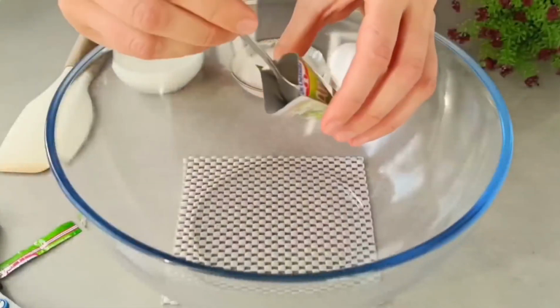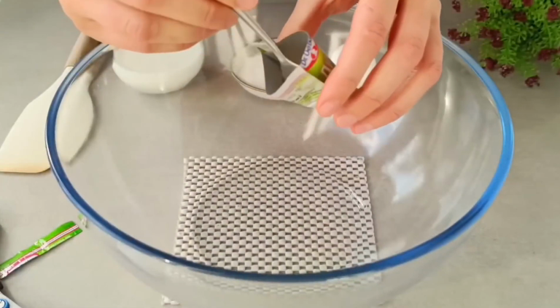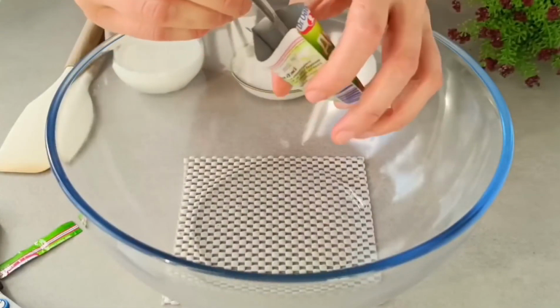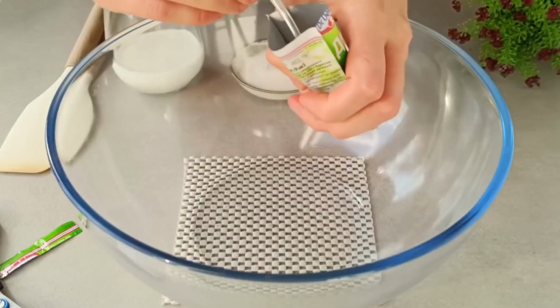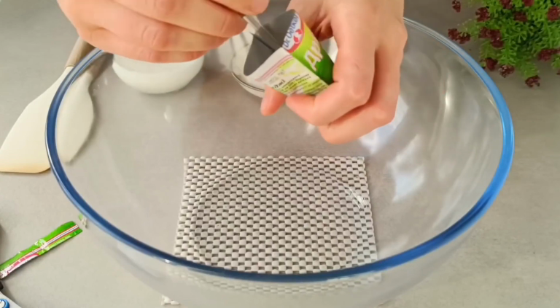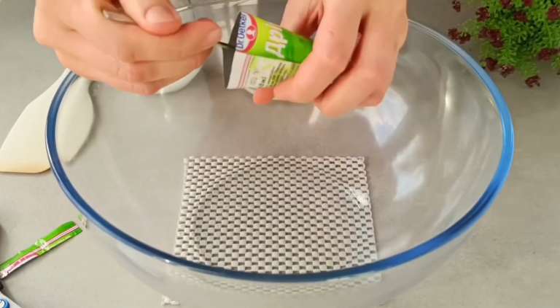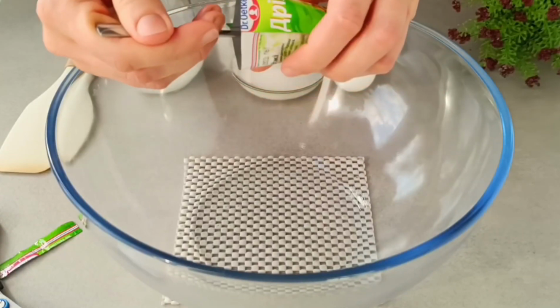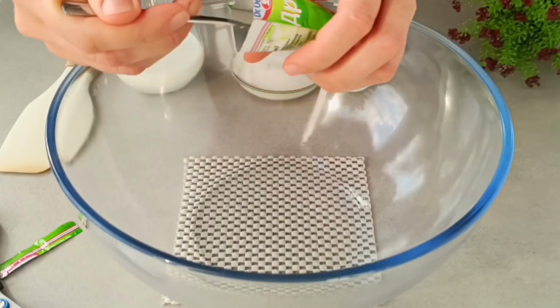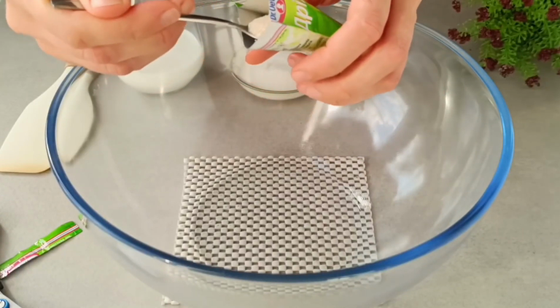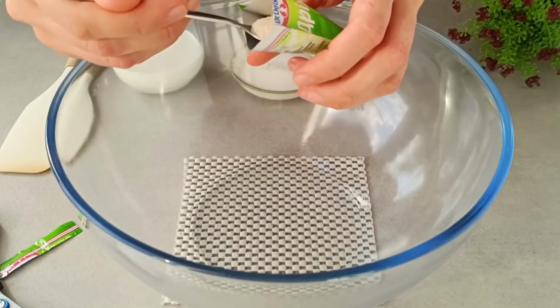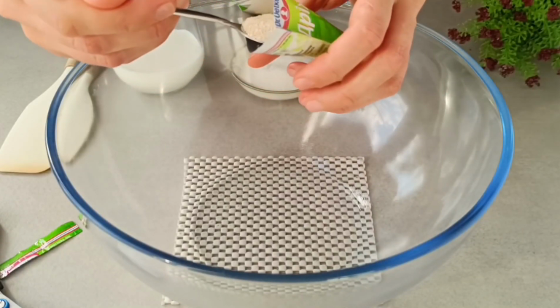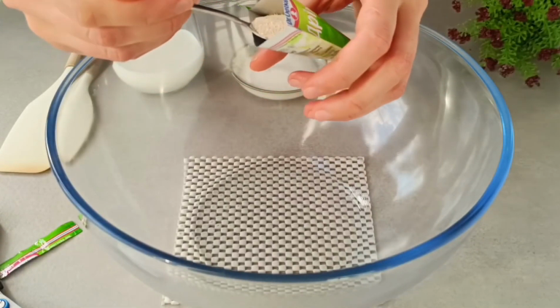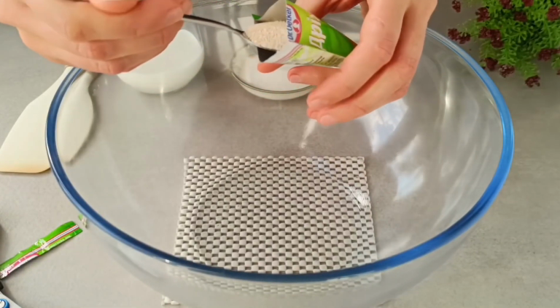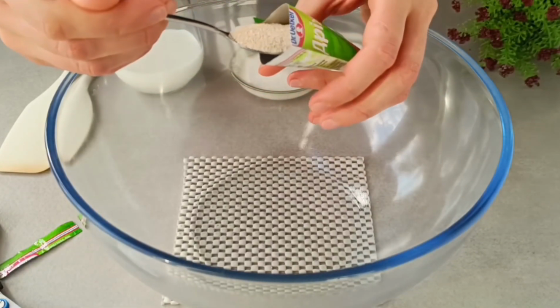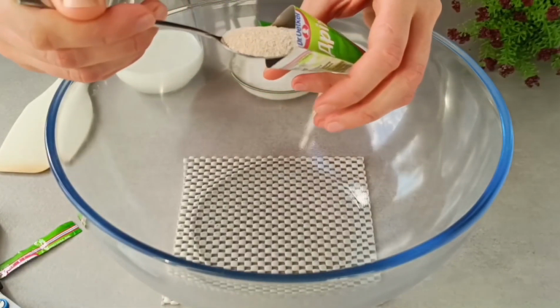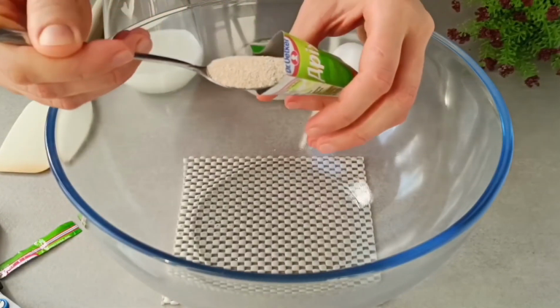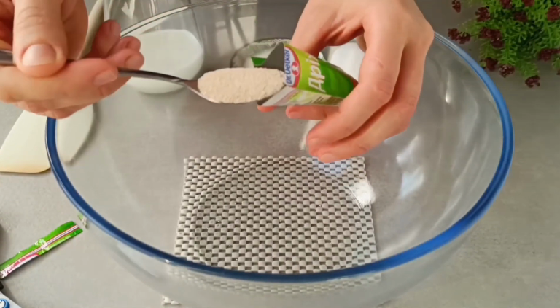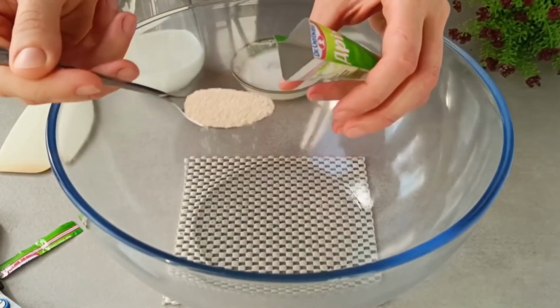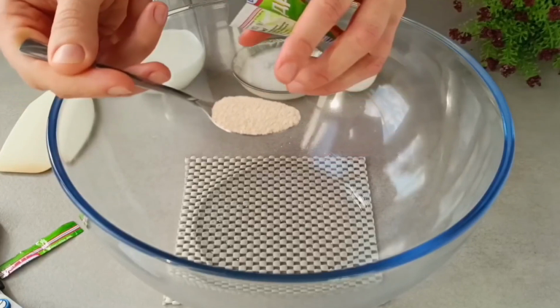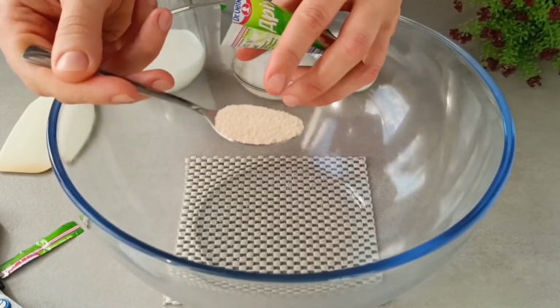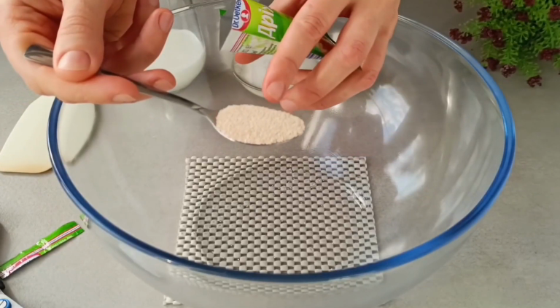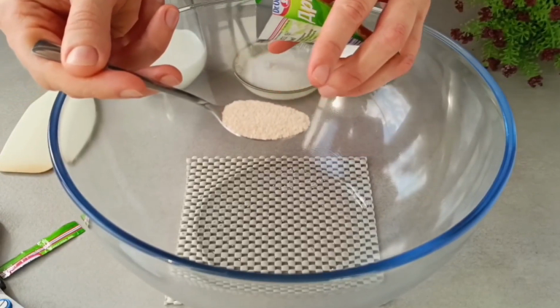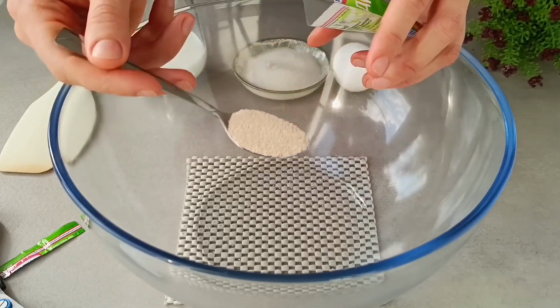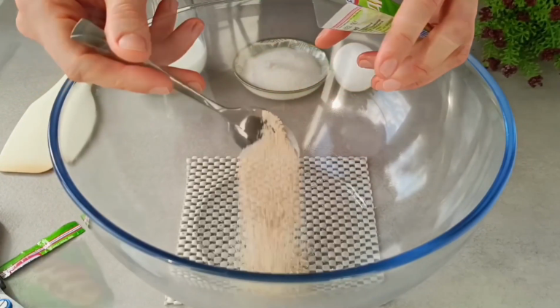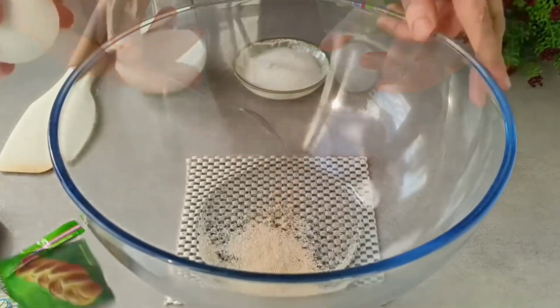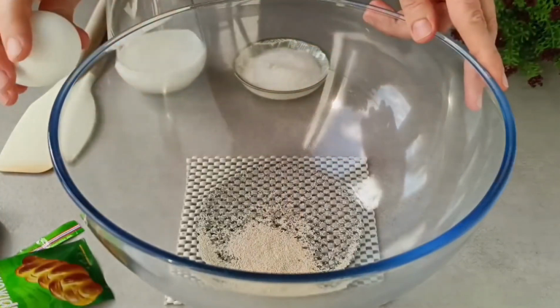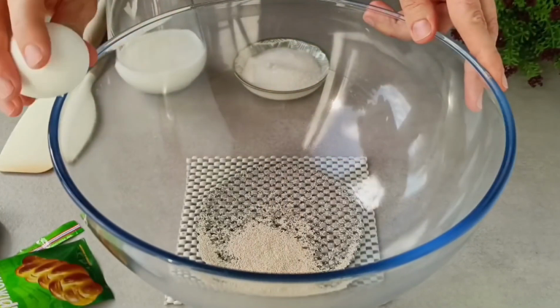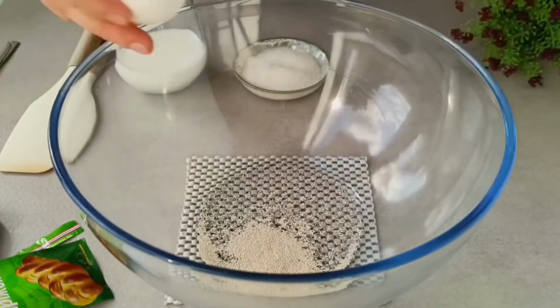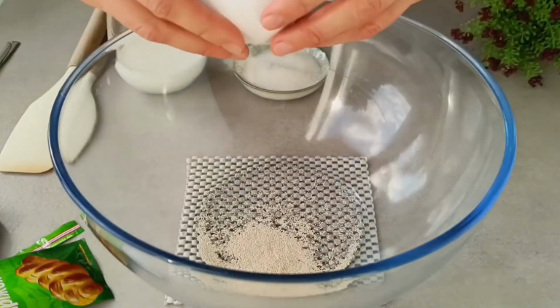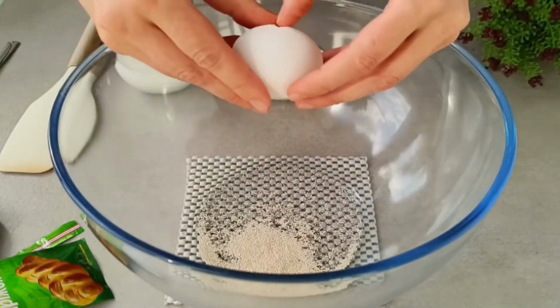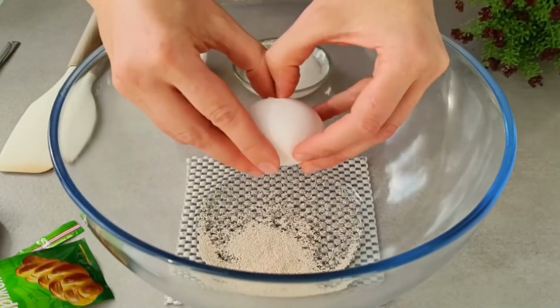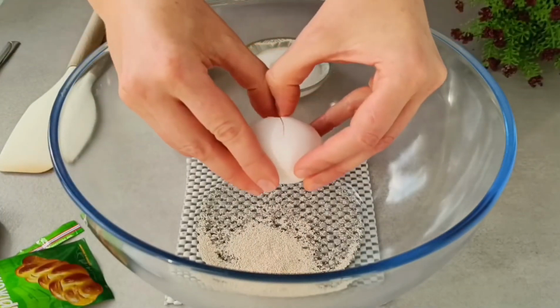I use dry yeast — I require 3 grams. In the case of utilizing fresh yeast, the amount will be 10 grams. This is an extremely tiny teaspoon weighing a mere 3 grams.